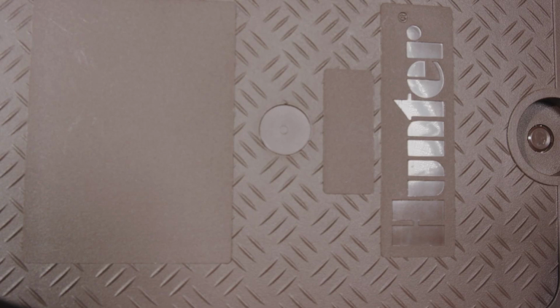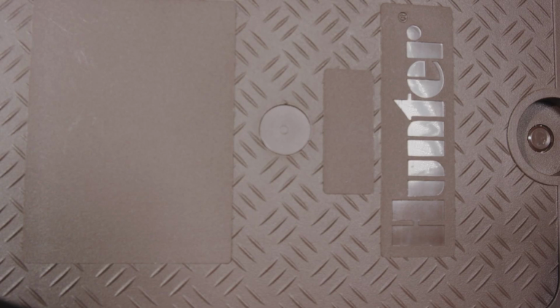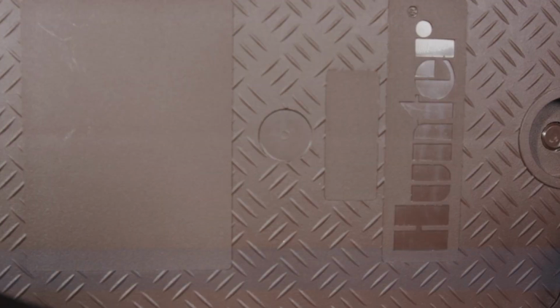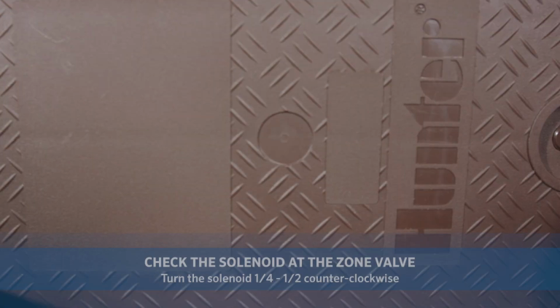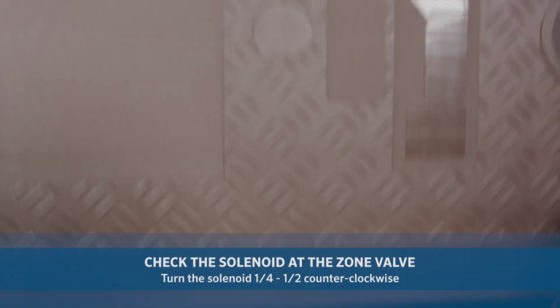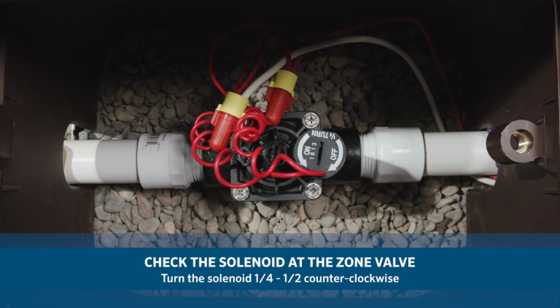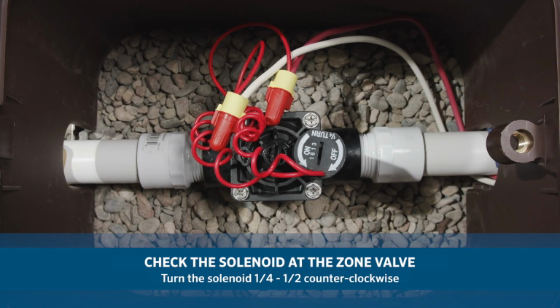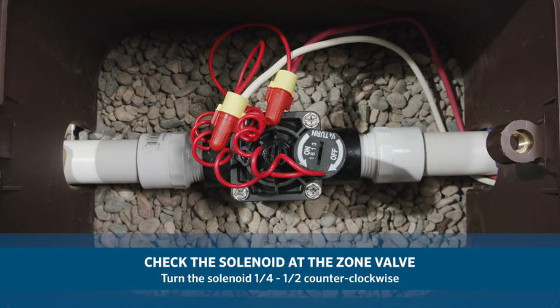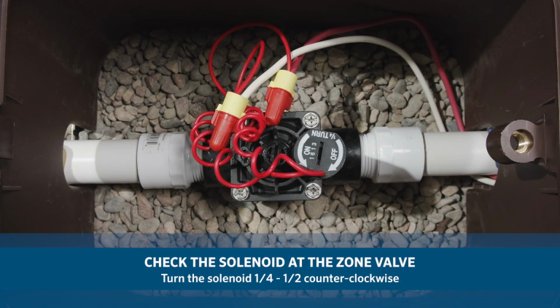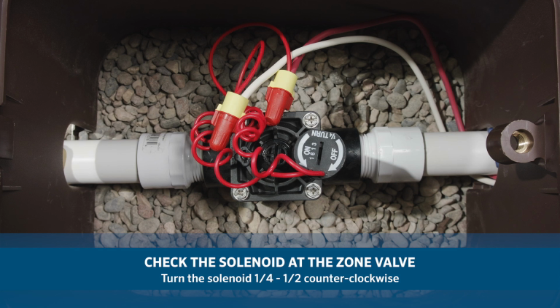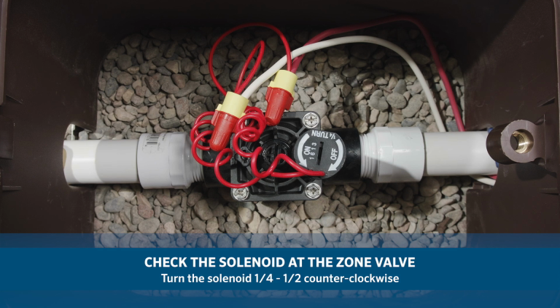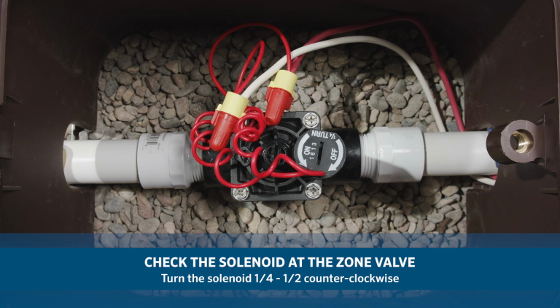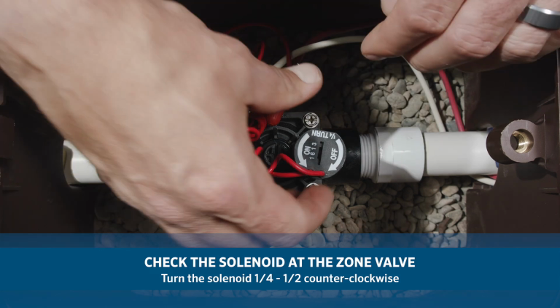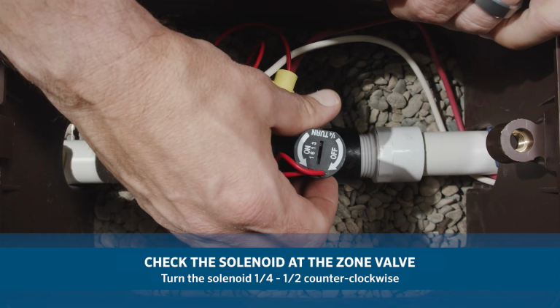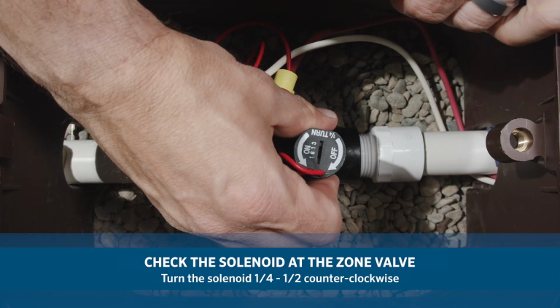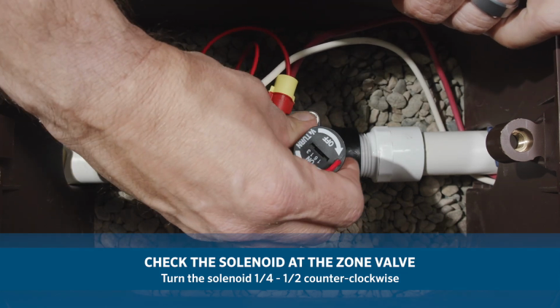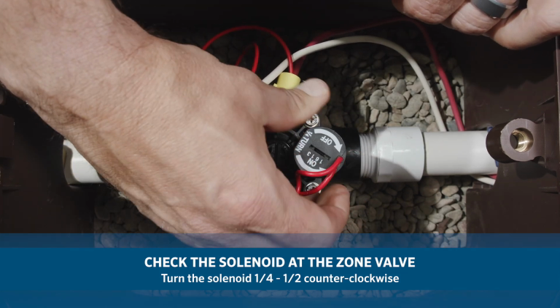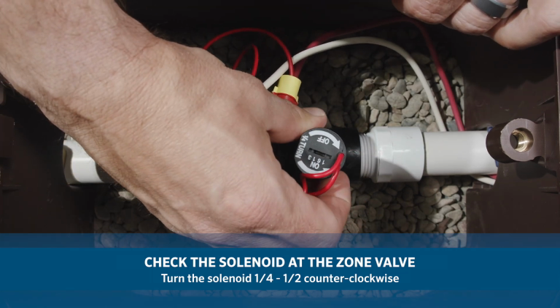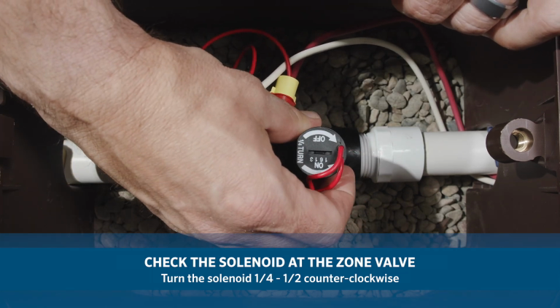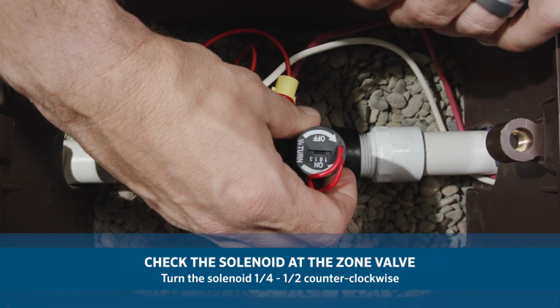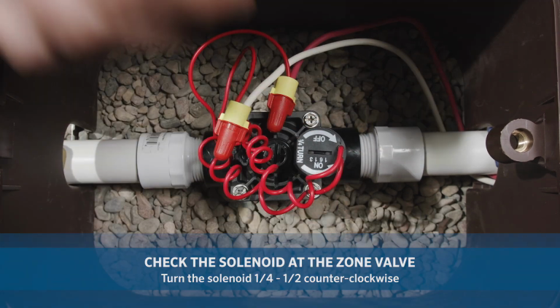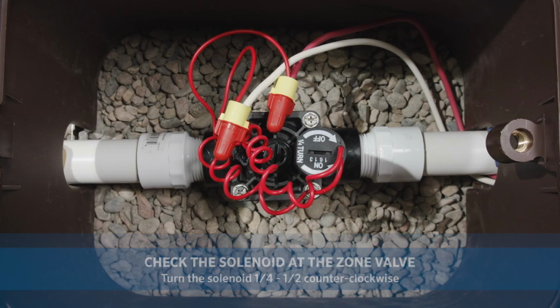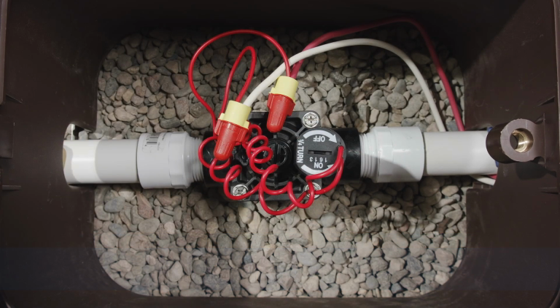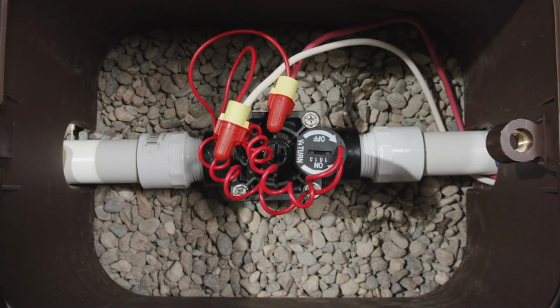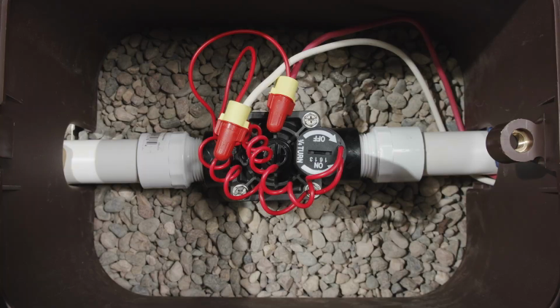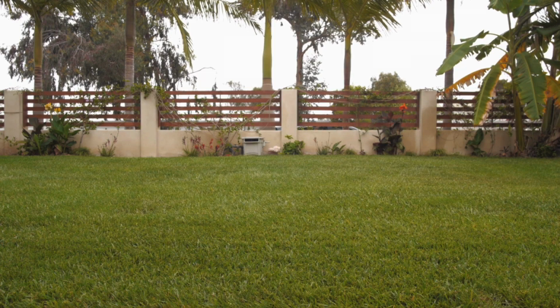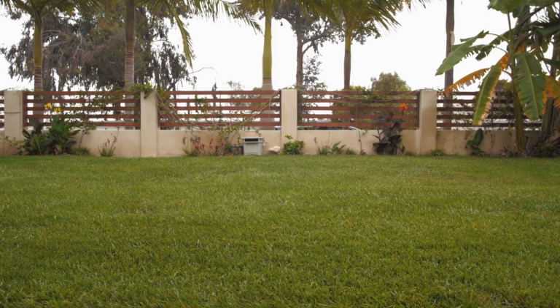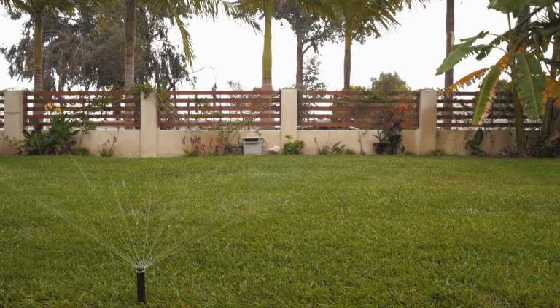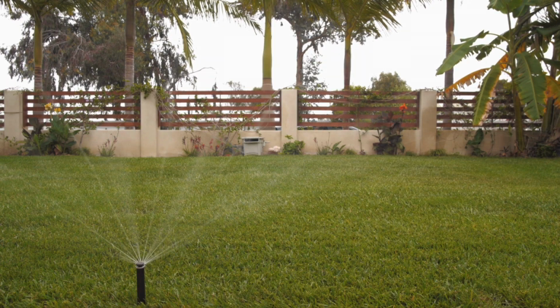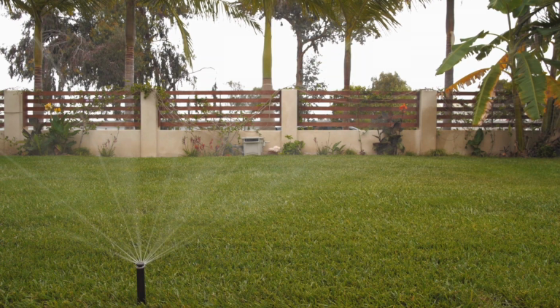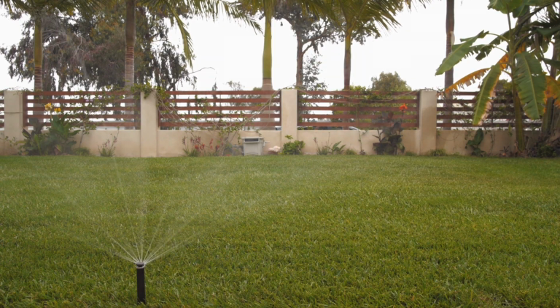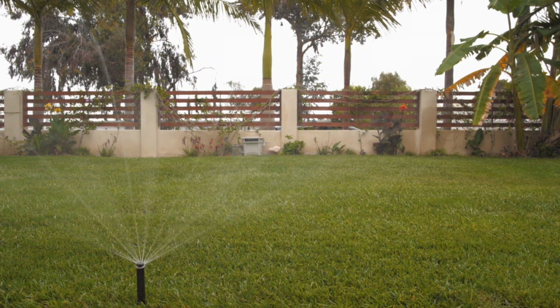Maybe the water has been shut off at the zone valves. Go to the zone valve and turn the solenoid a quarter to a half turn counterclockwise. If the valves have water, the sprinkler will come on even without the controller.